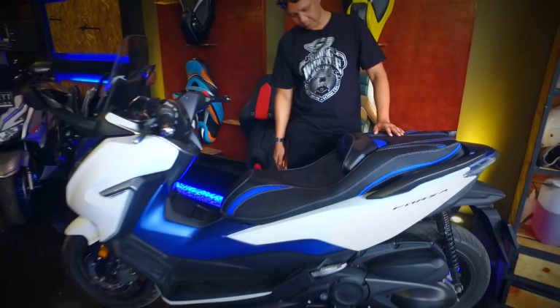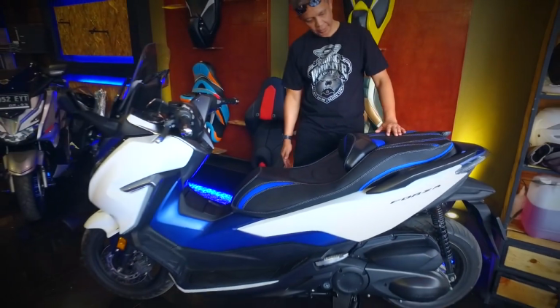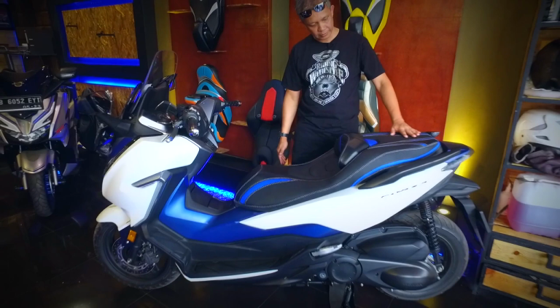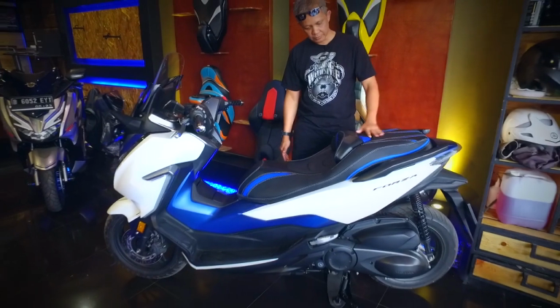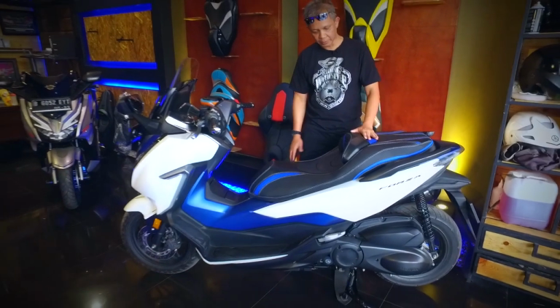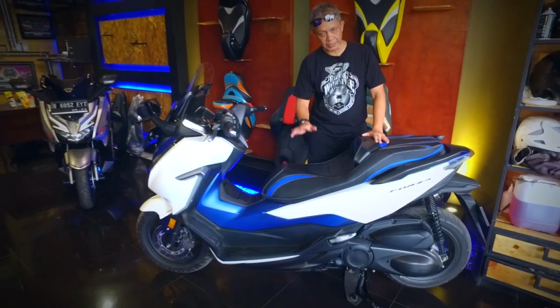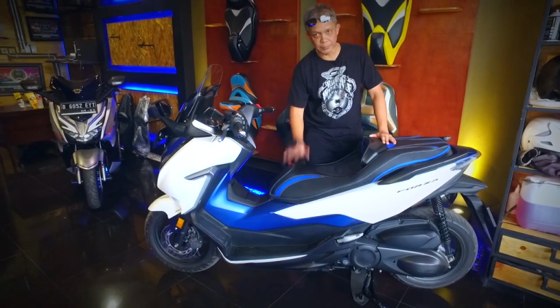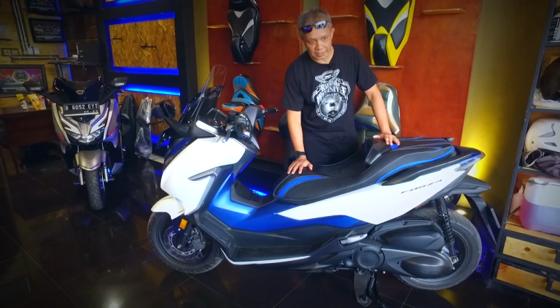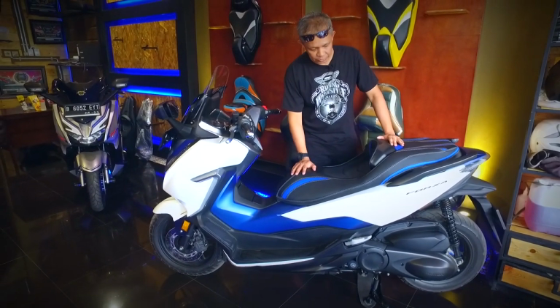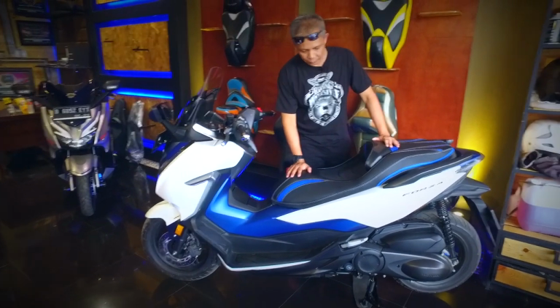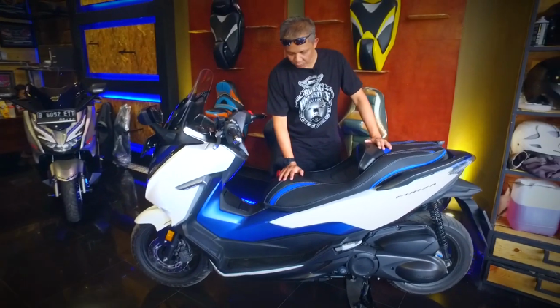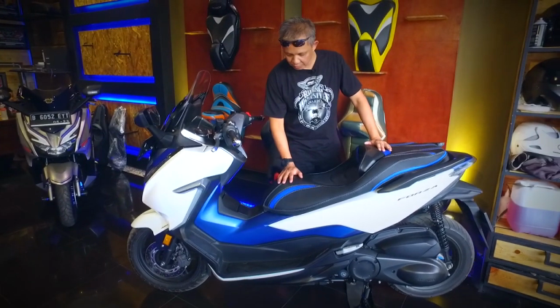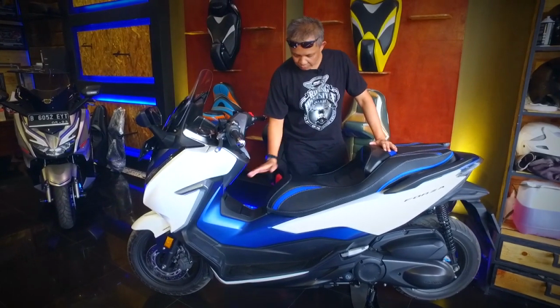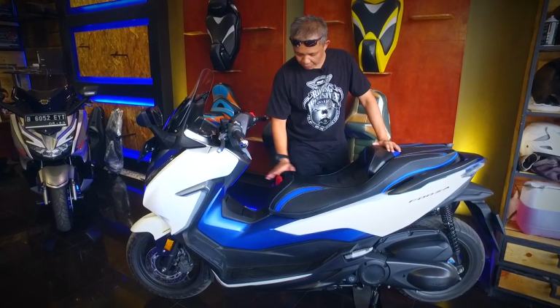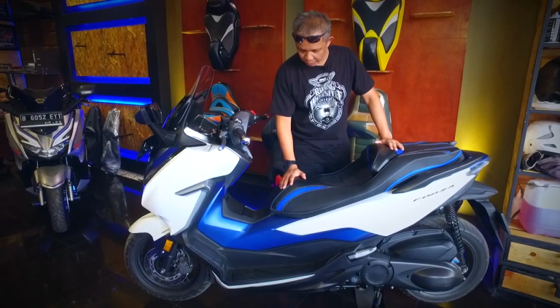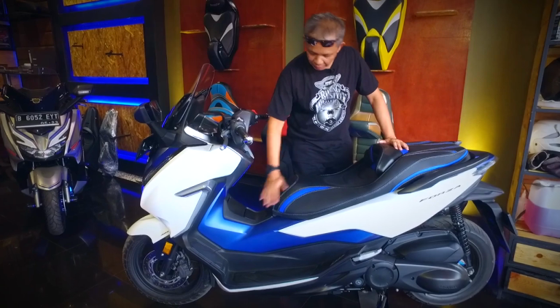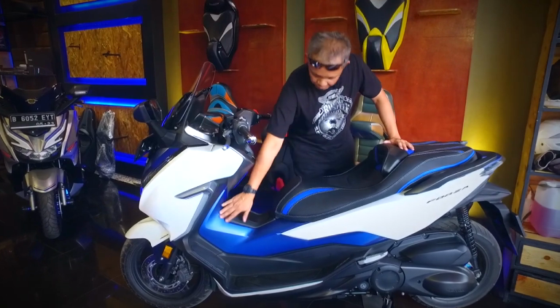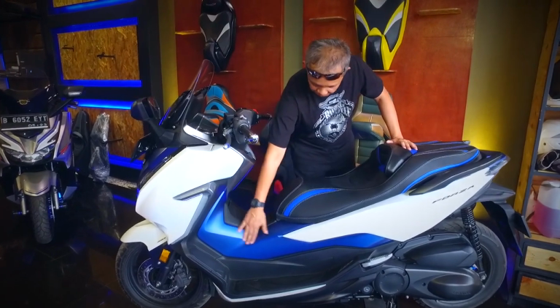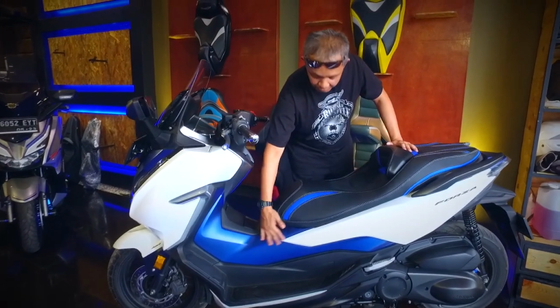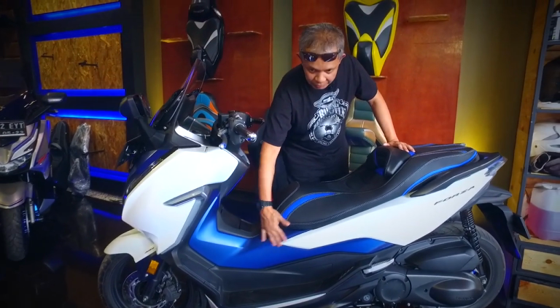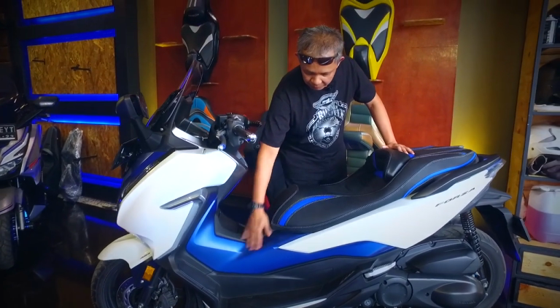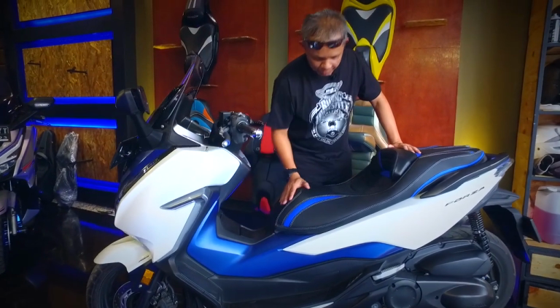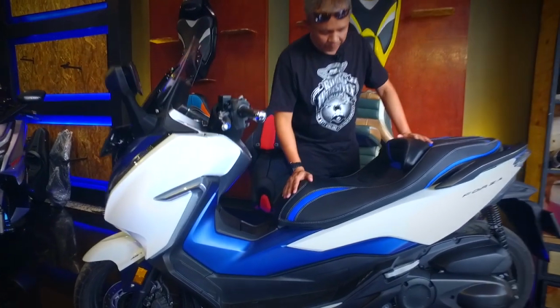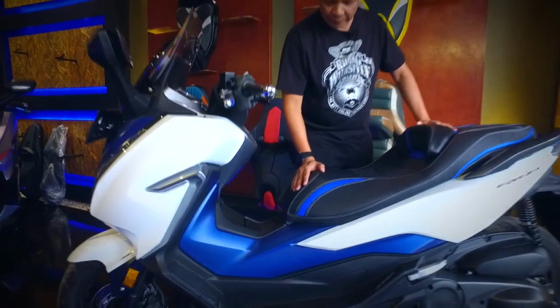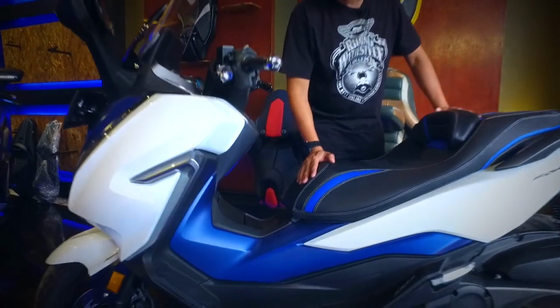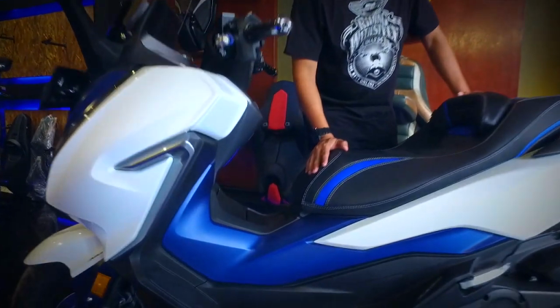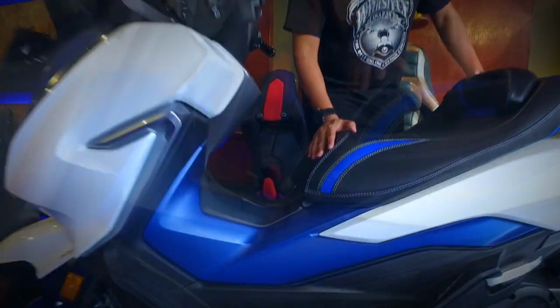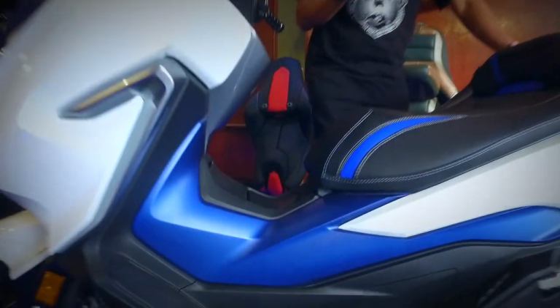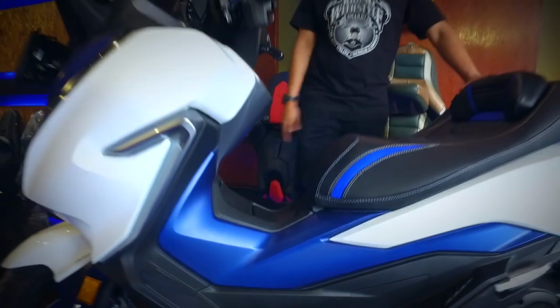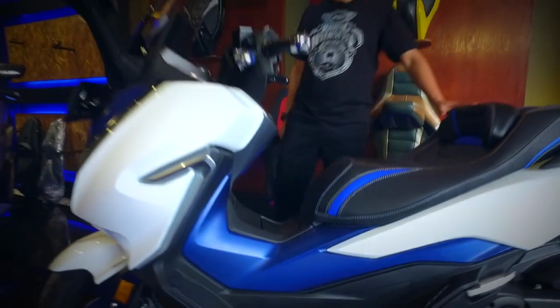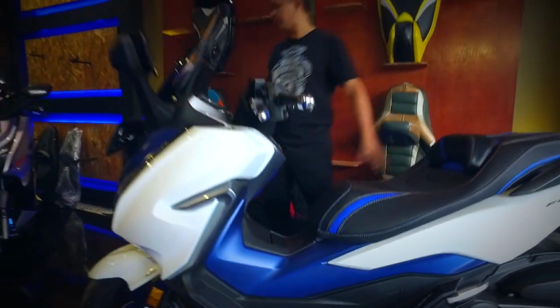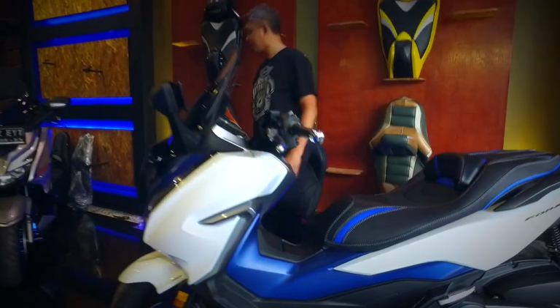Keren ya! Jadi bisa jadi inspirasi yang bagus untuk warna putih, karena ada aksen birunya juga, jadi bisa senada dengan jok-nya.